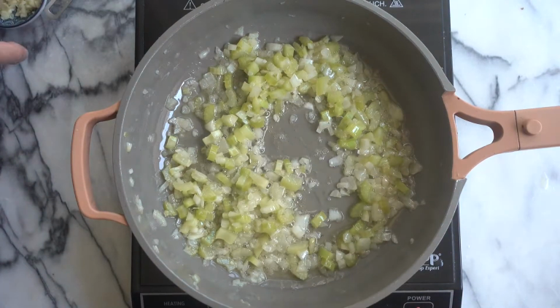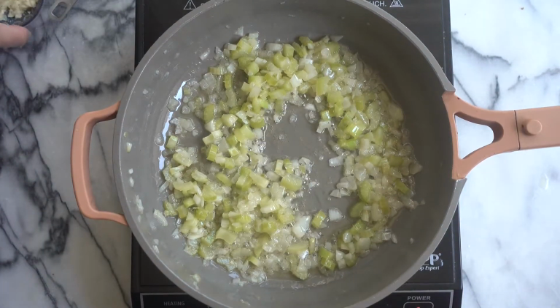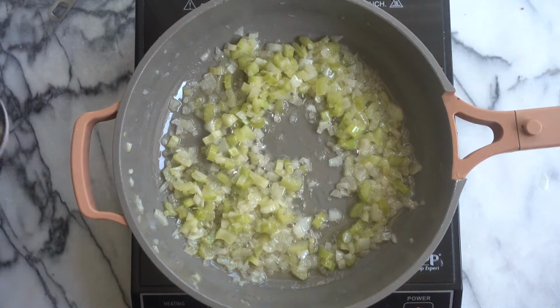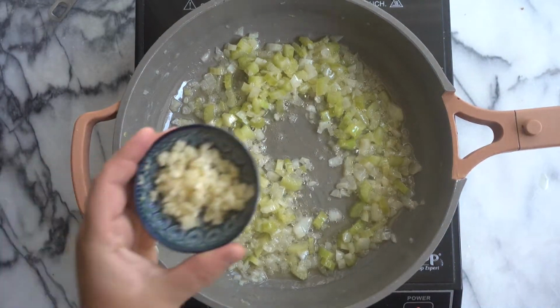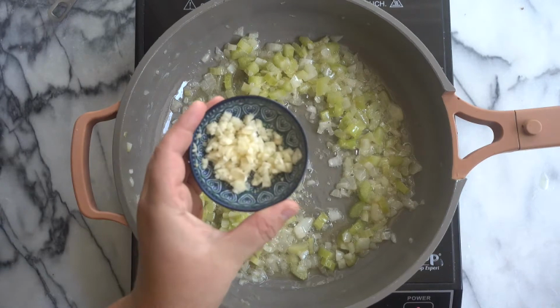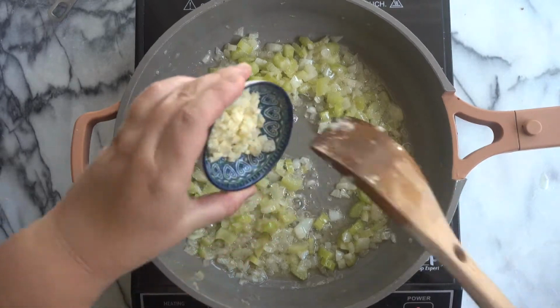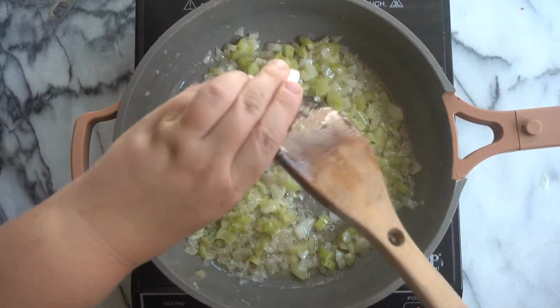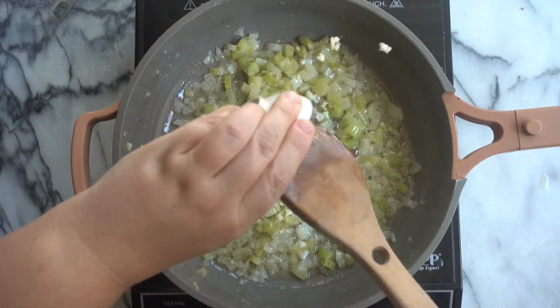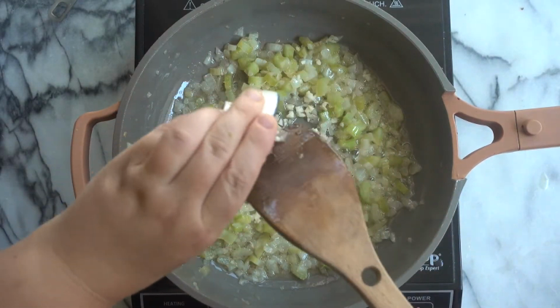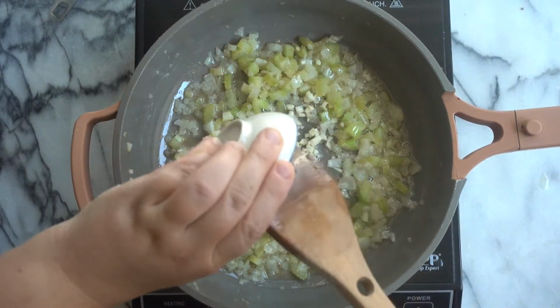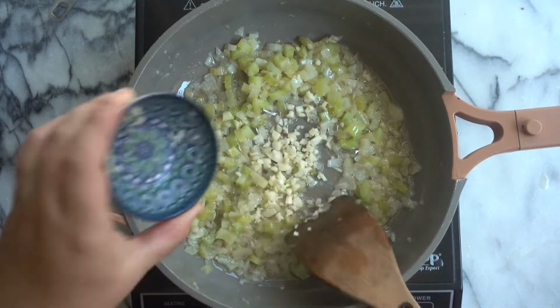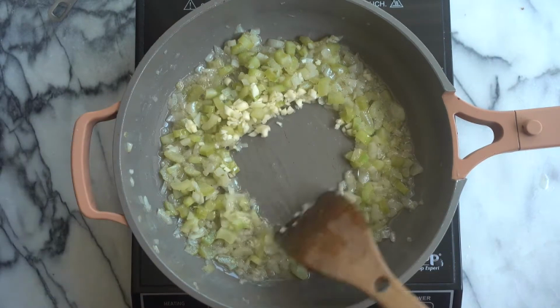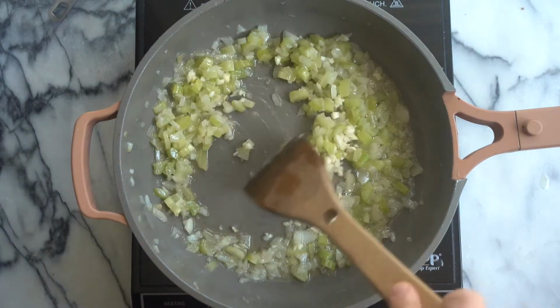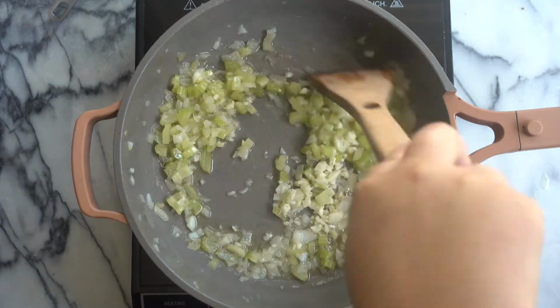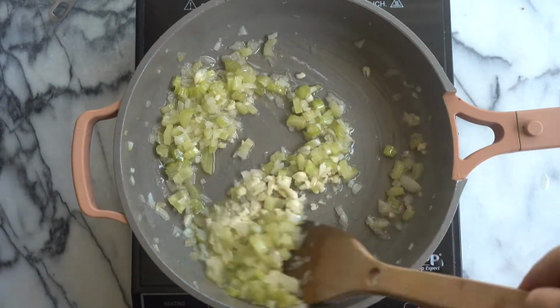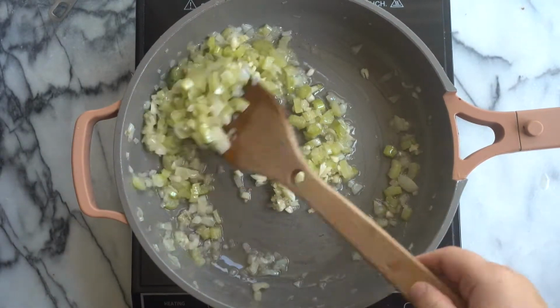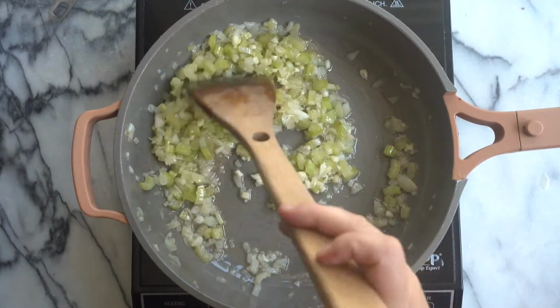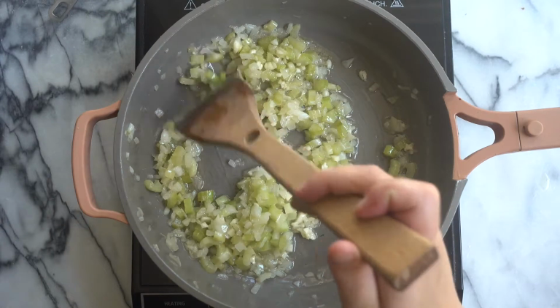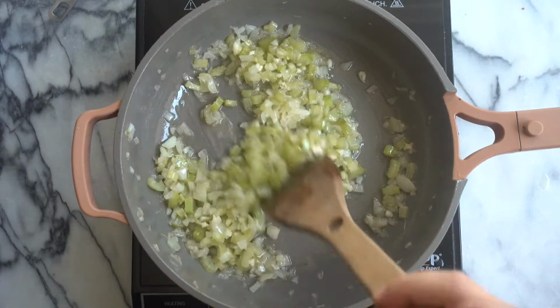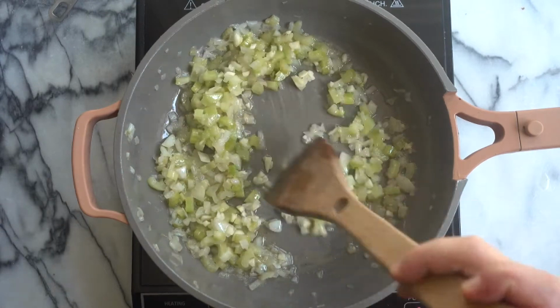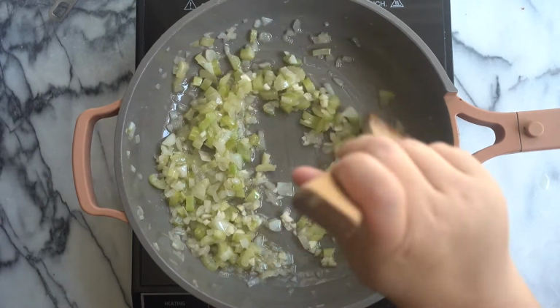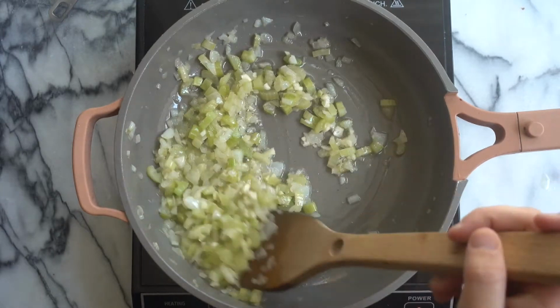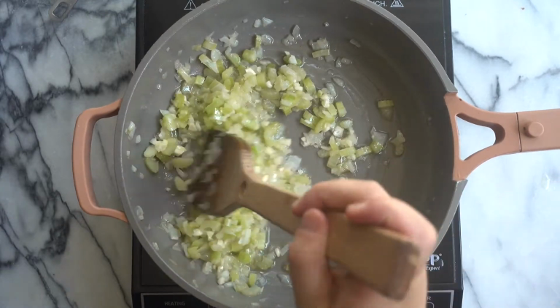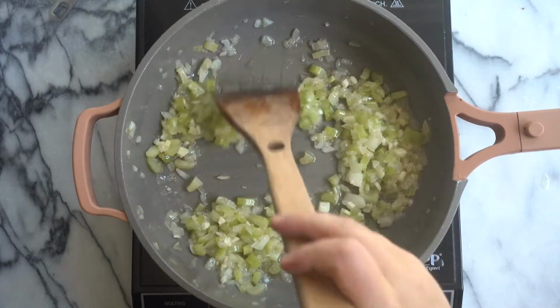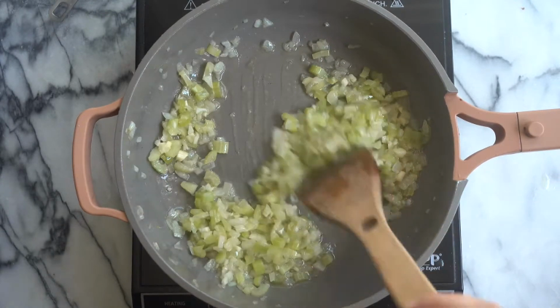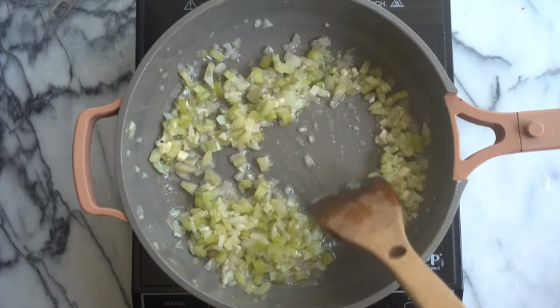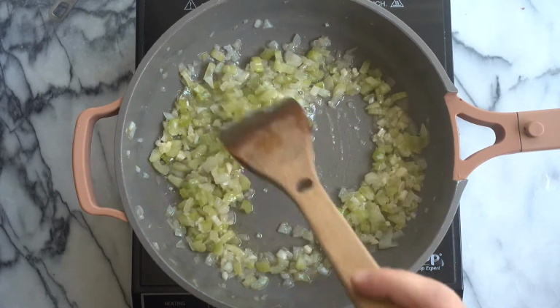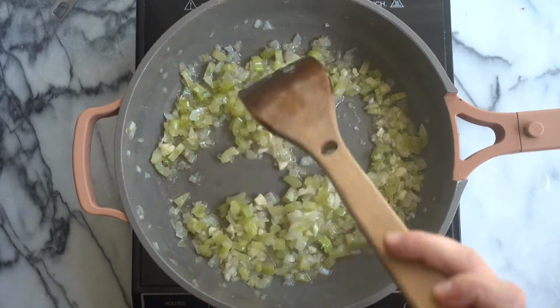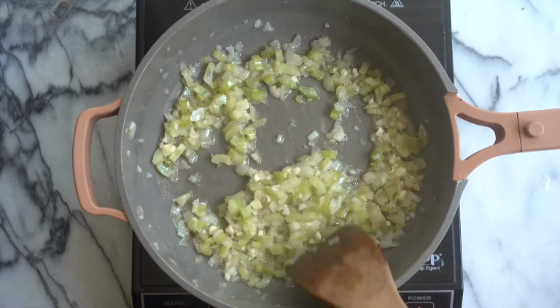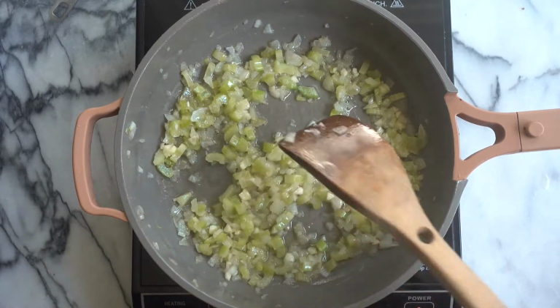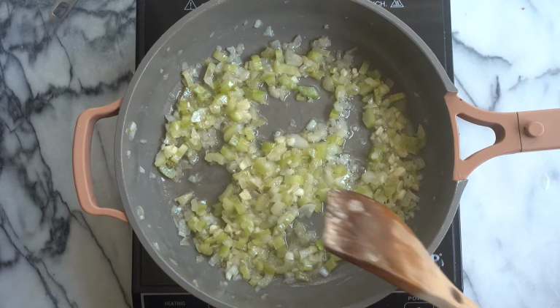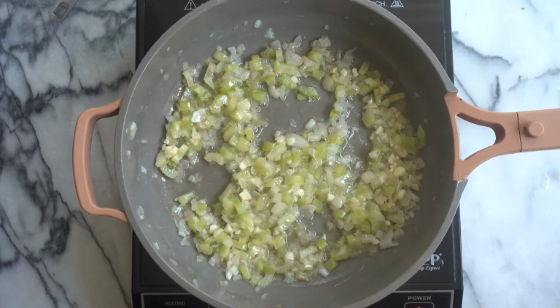Now we are going to add in some minced garlic cloves — a couple of cloves. I like to use about three. And we are just going to stir it and incorporate the garlic with the onions and celery, and then you'll smell that wonderful garlic aroma.